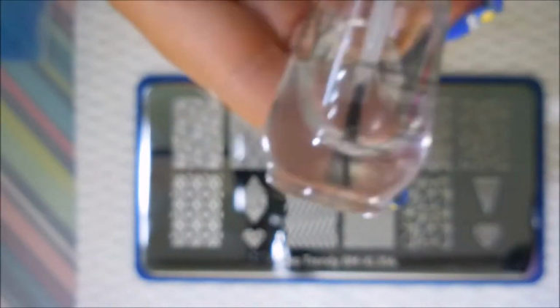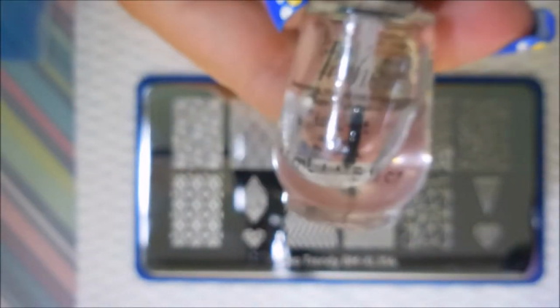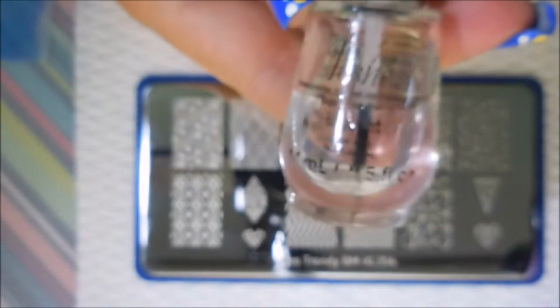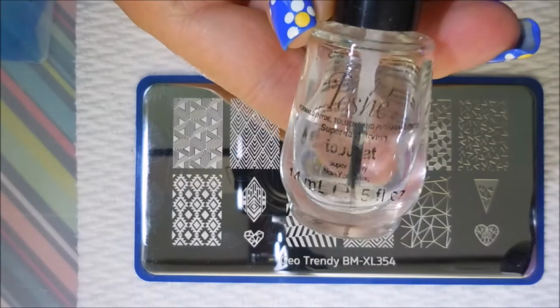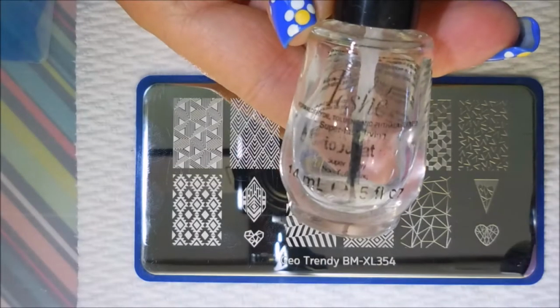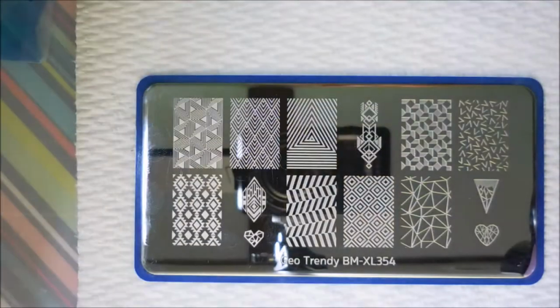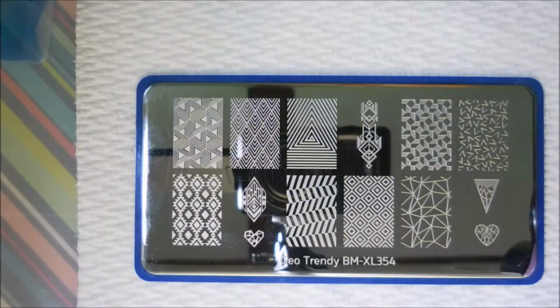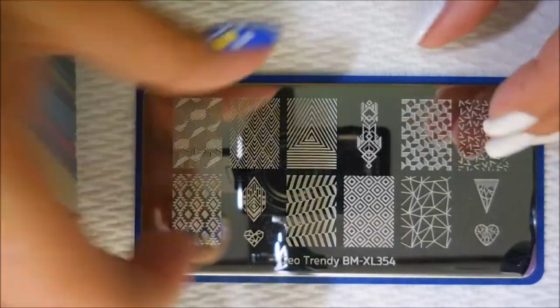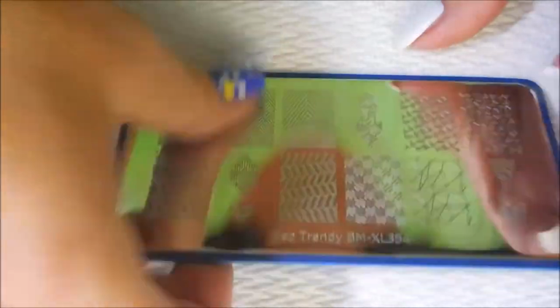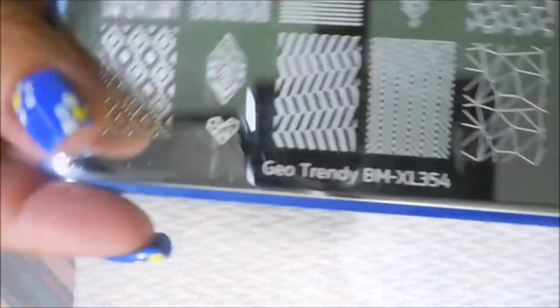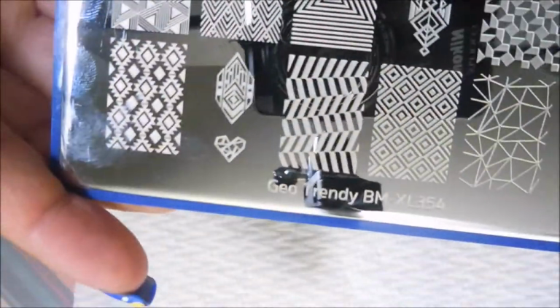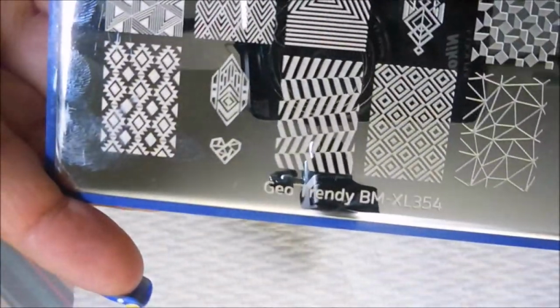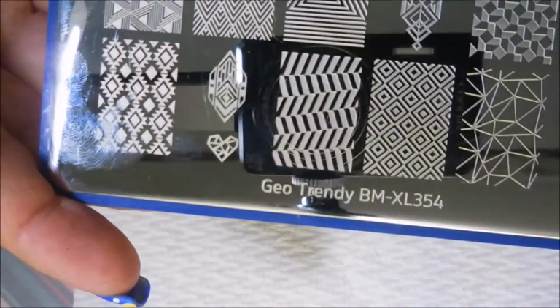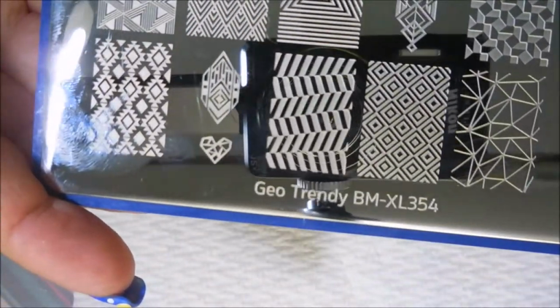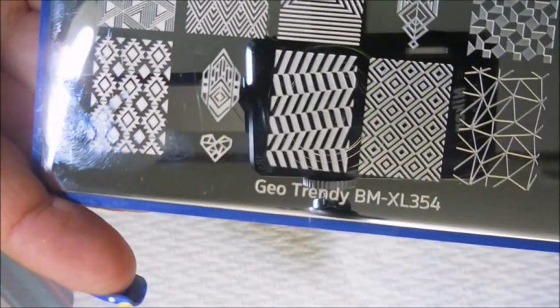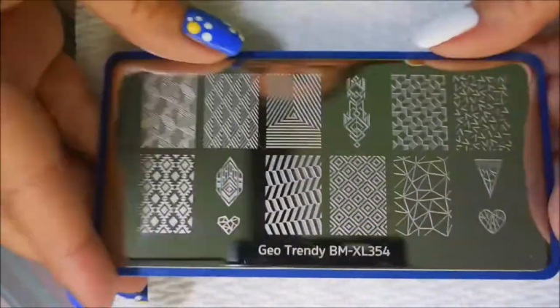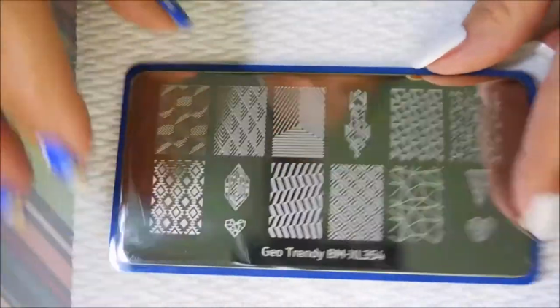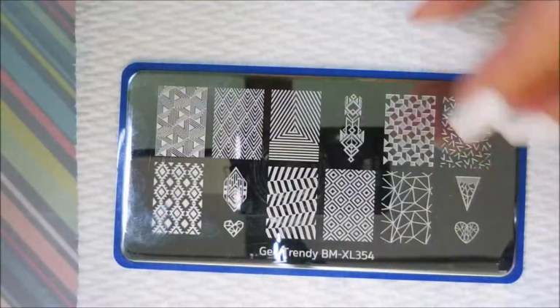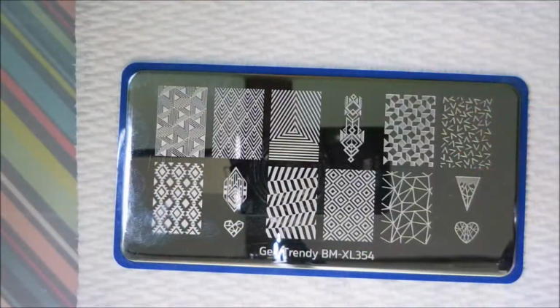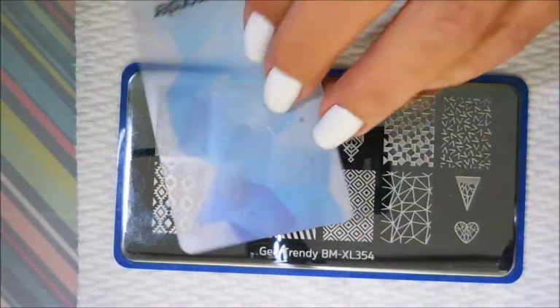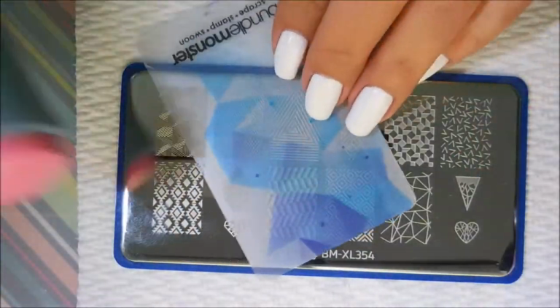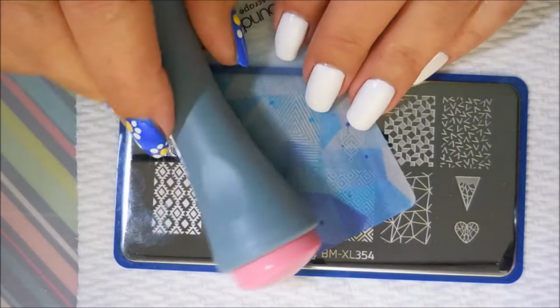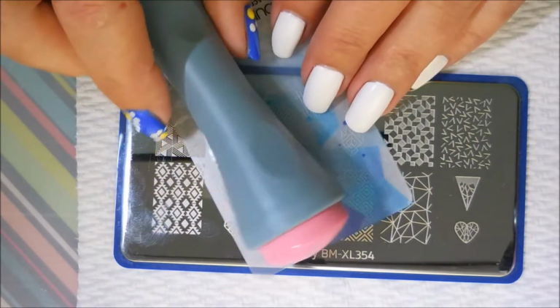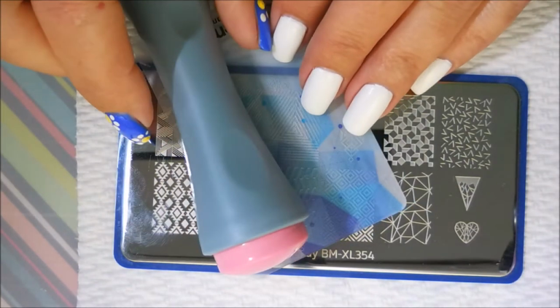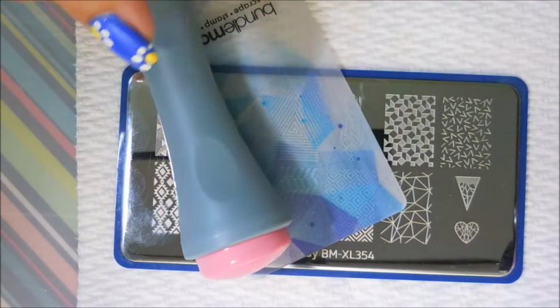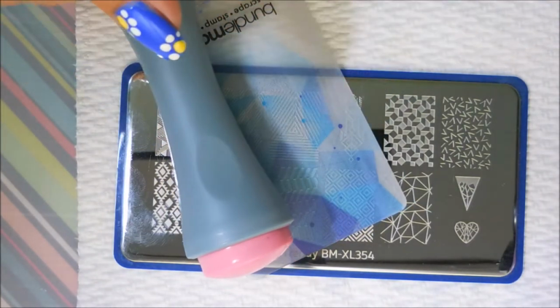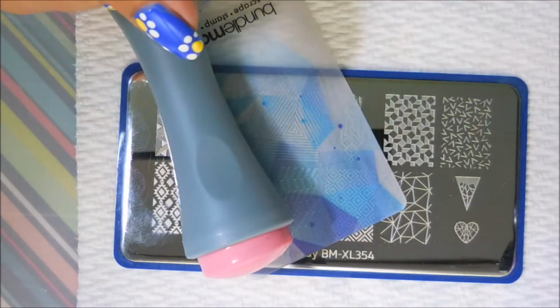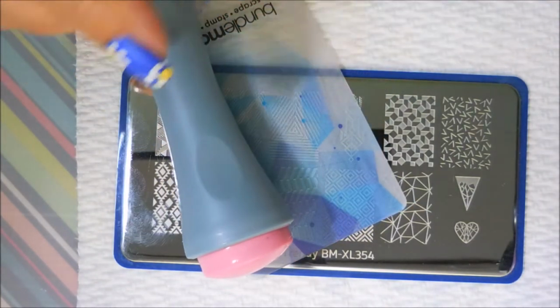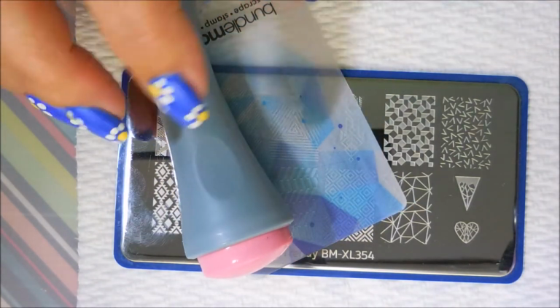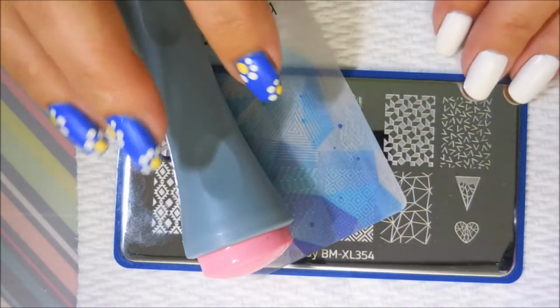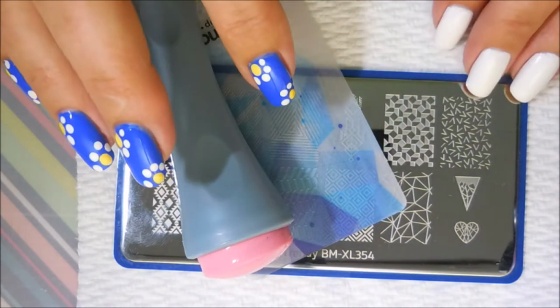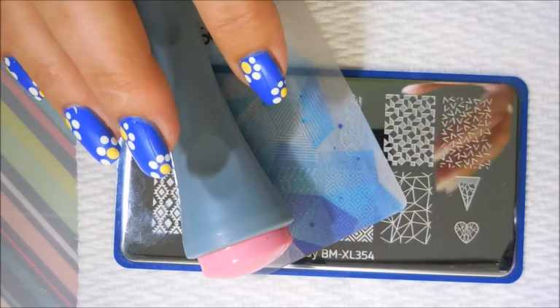This was a suggestion from Debra from Sista Chick, and I'll be using the GoTrendy BMXL354, the Bundle Monster scraper, and my new Bundle Monster stamper.